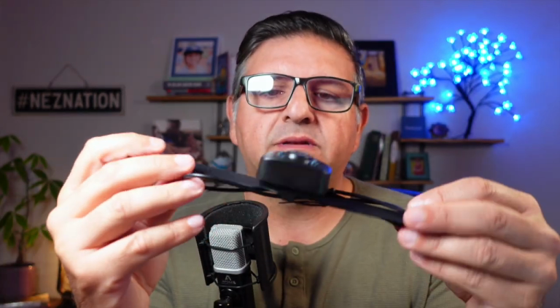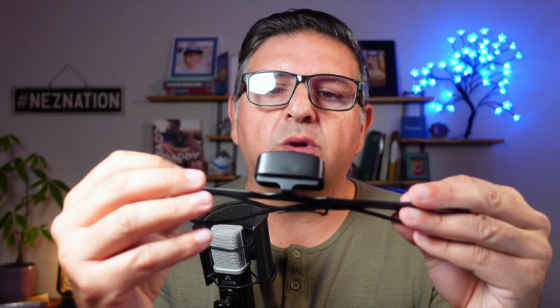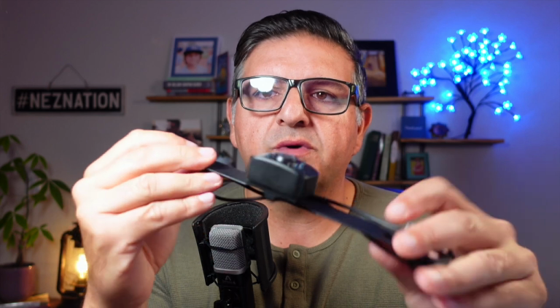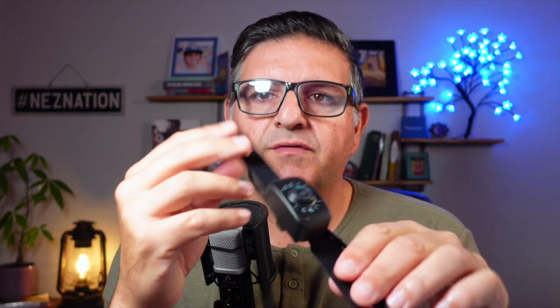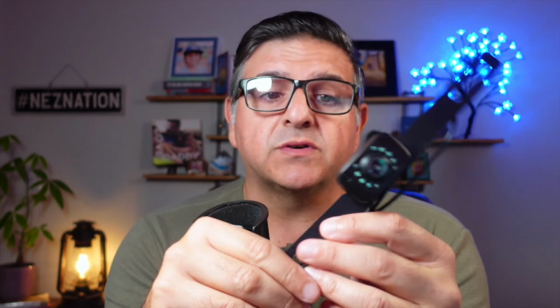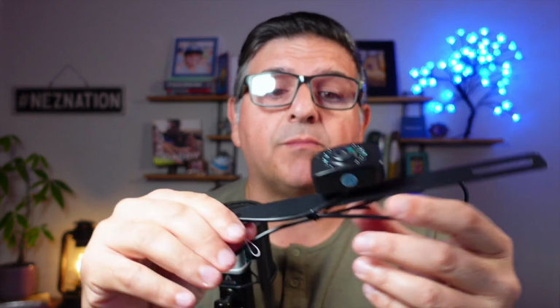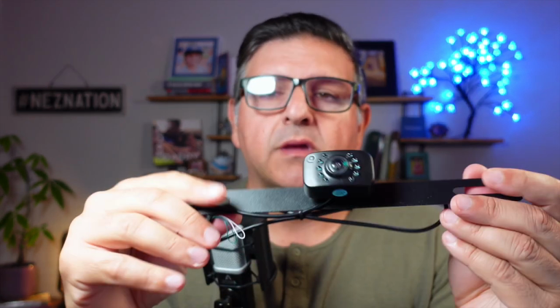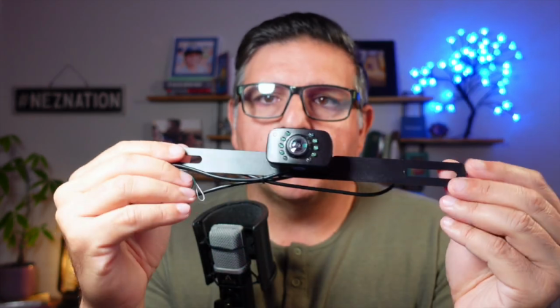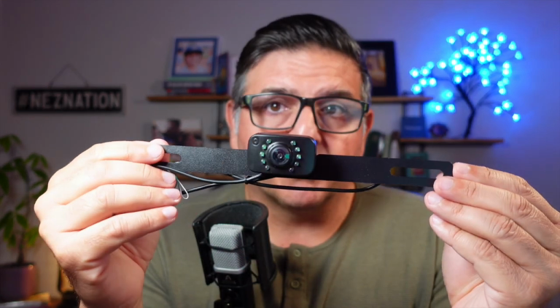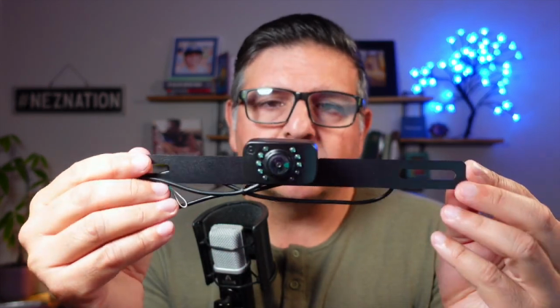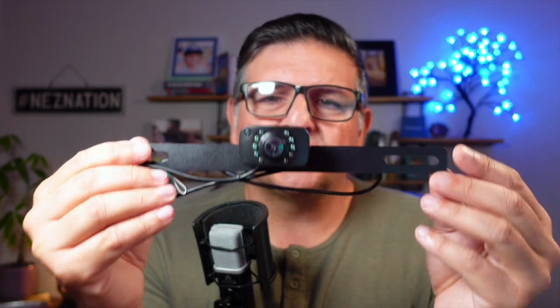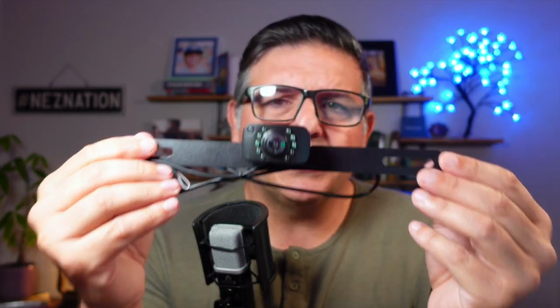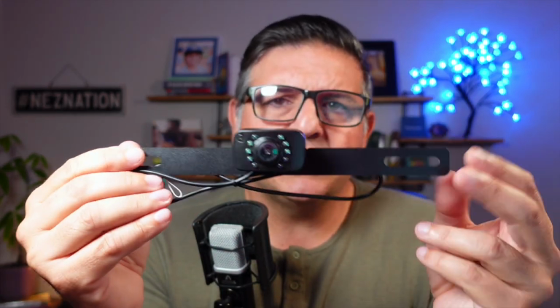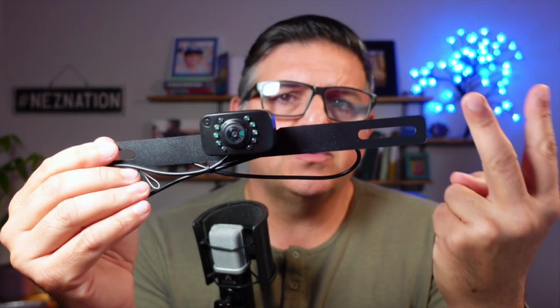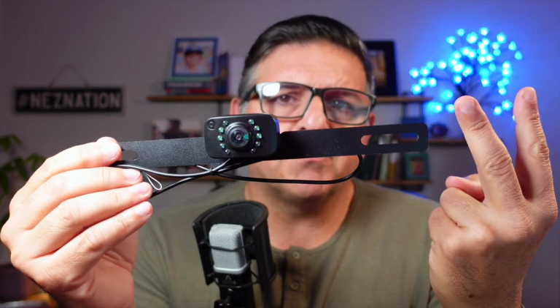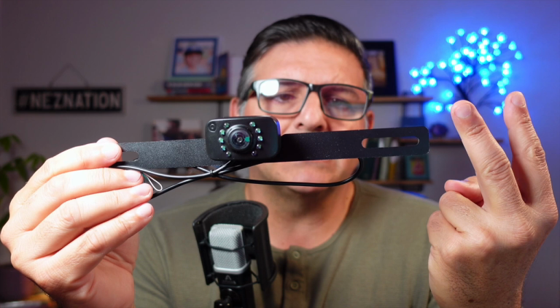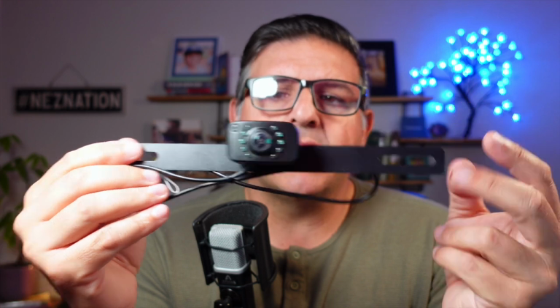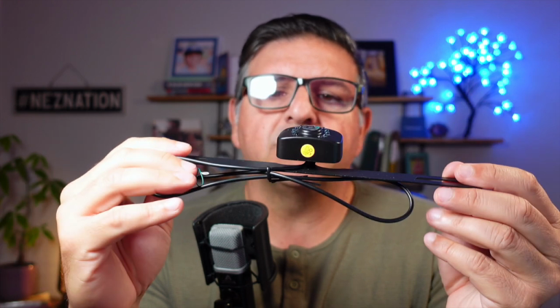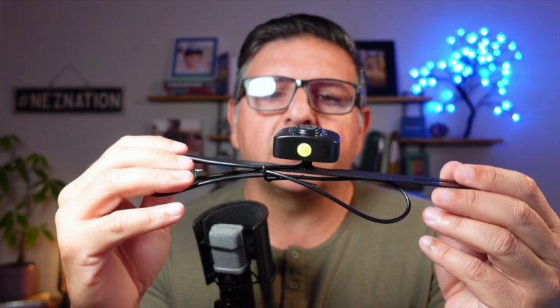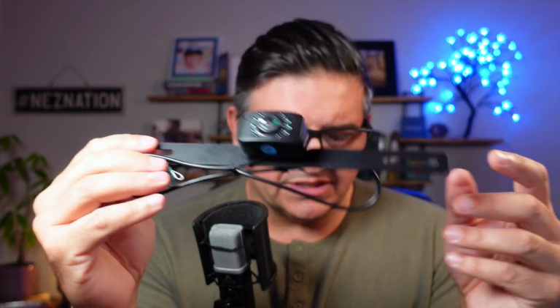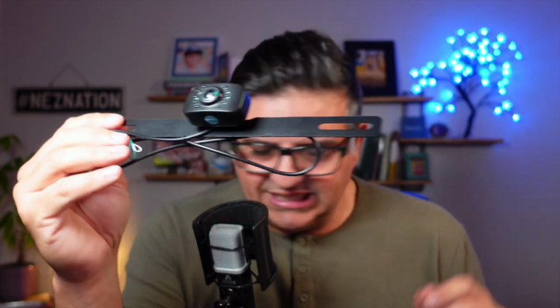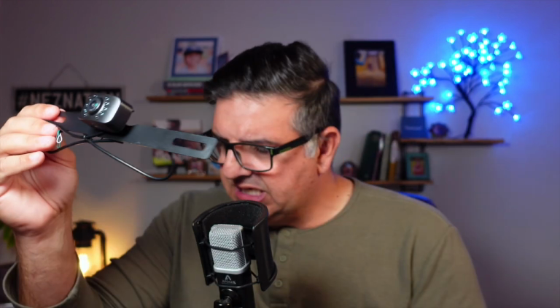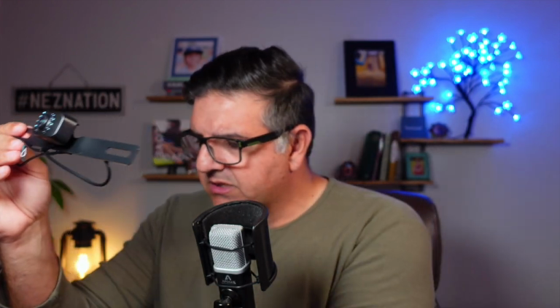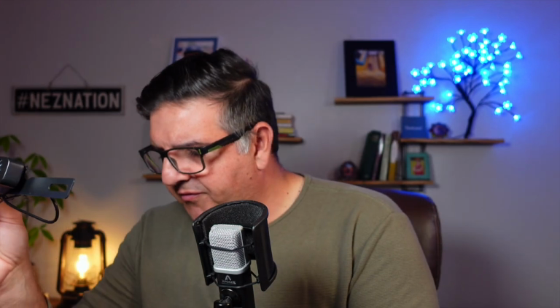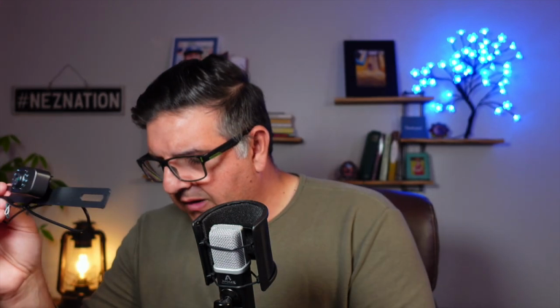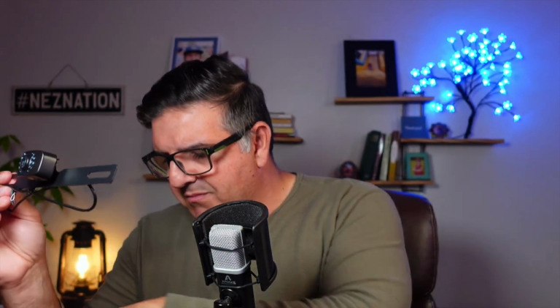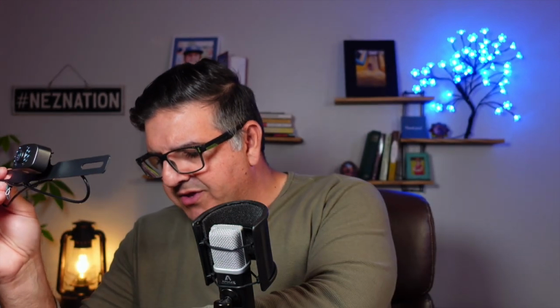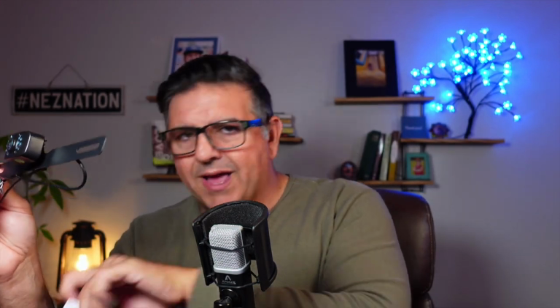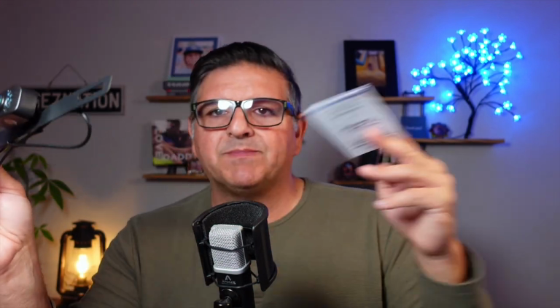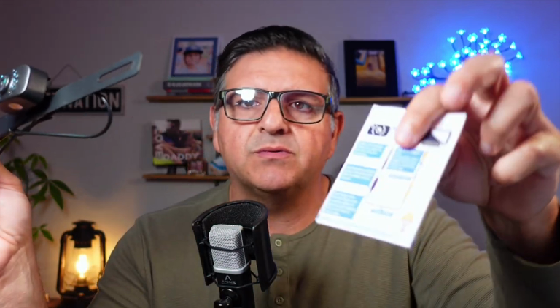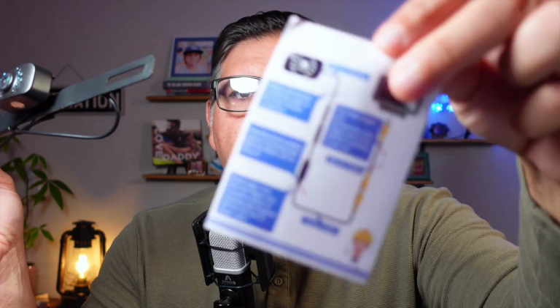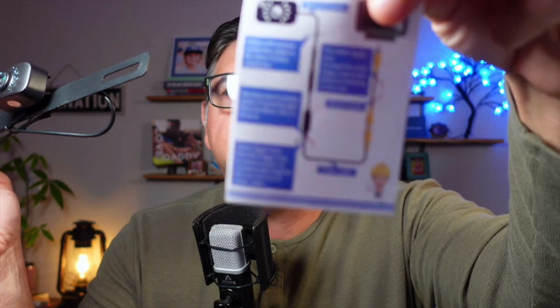I'm going to tell you a quick story real fast. First, about the product — it's super easy. You have two different bracket styles that you can set up. There is an easy-to-follow manual. I absolutely love this.